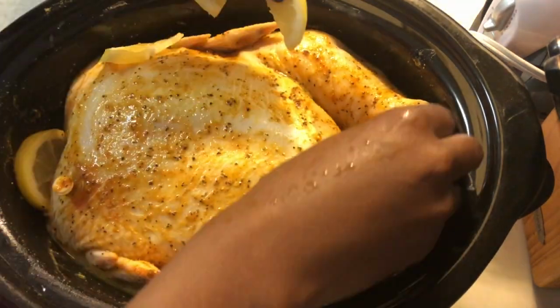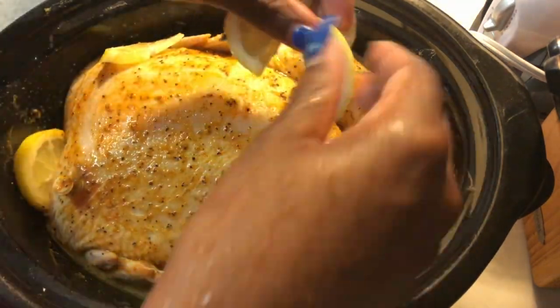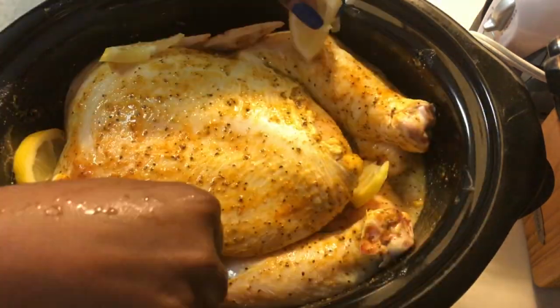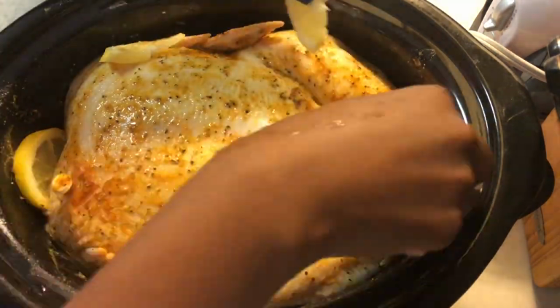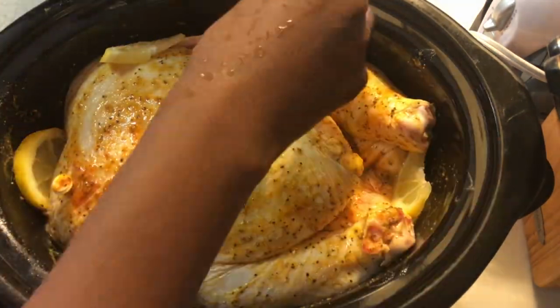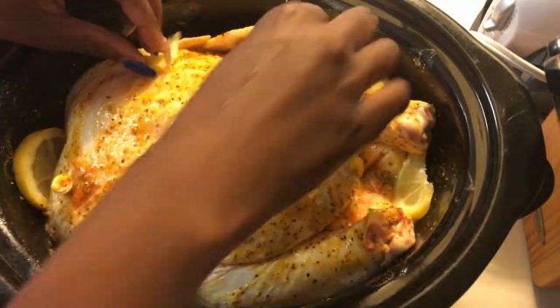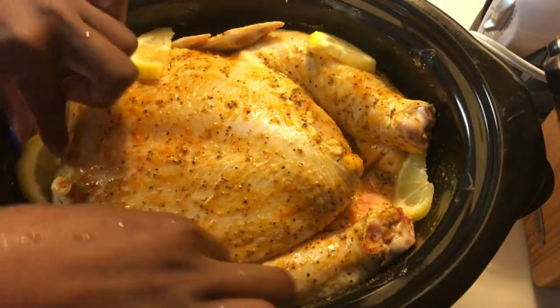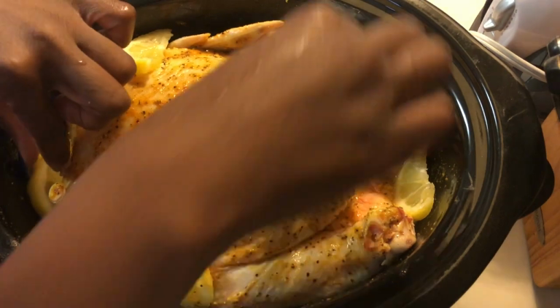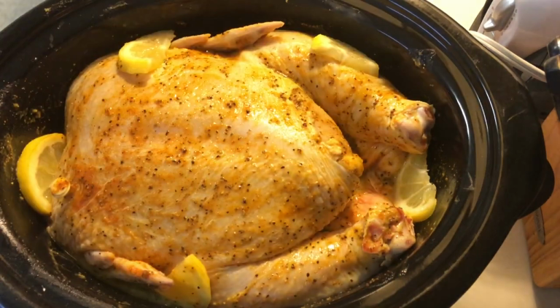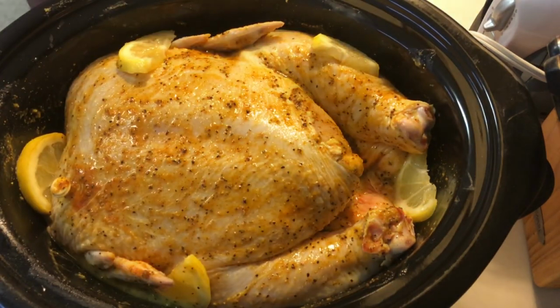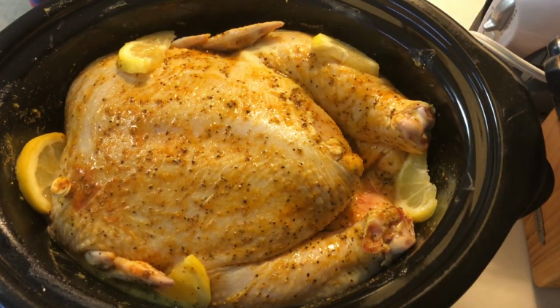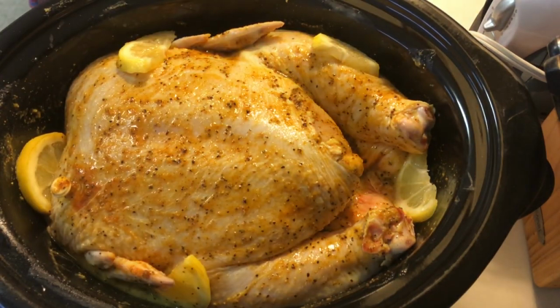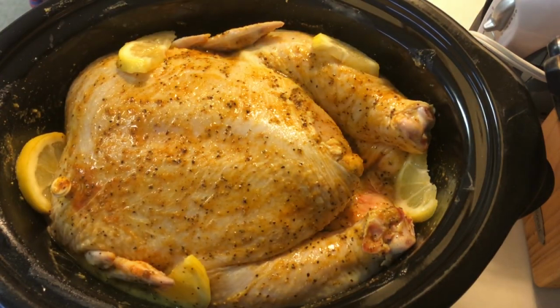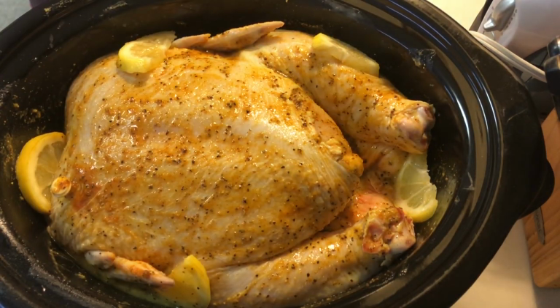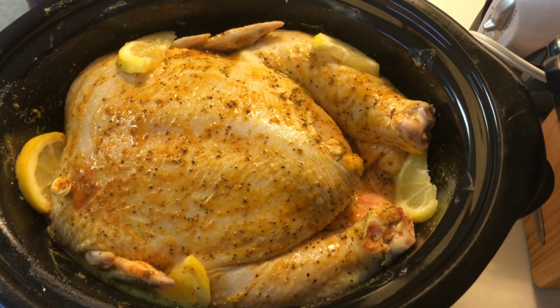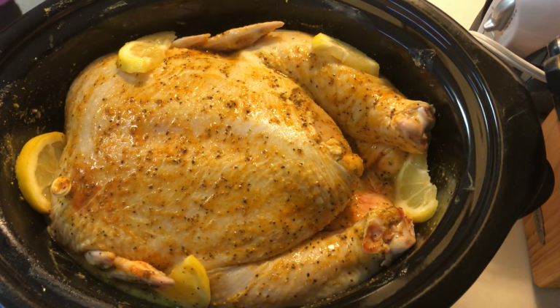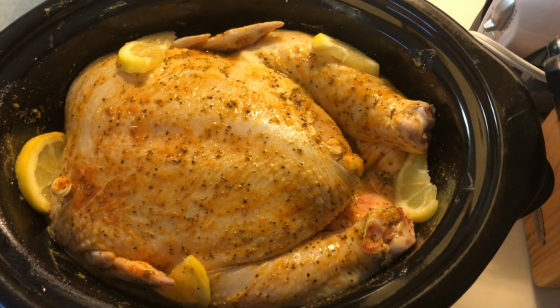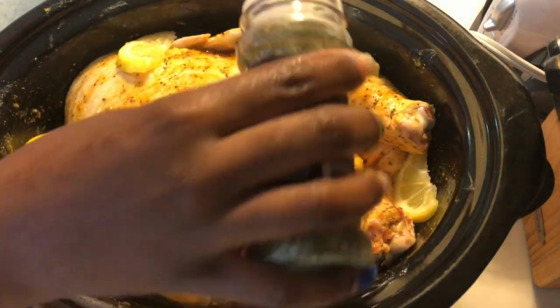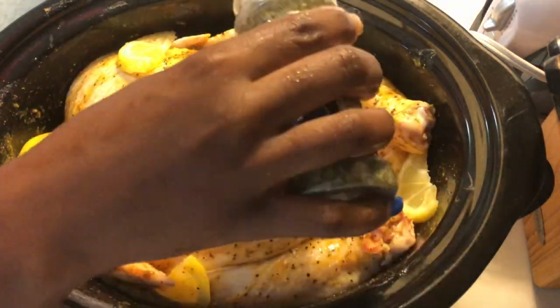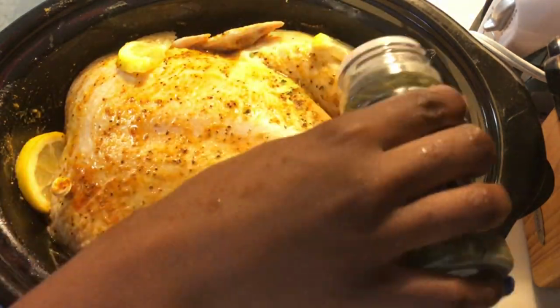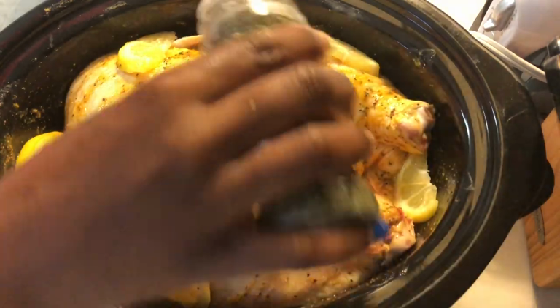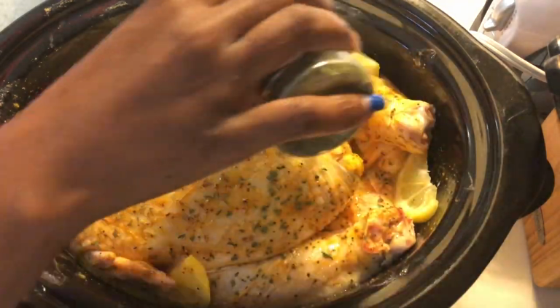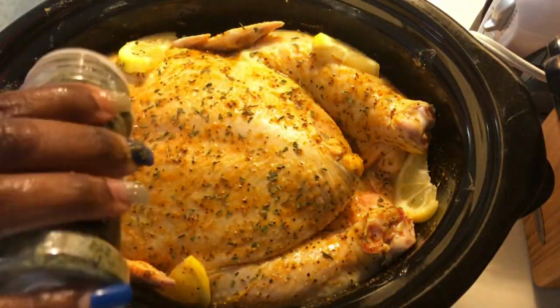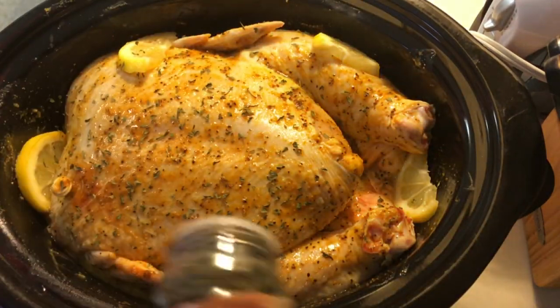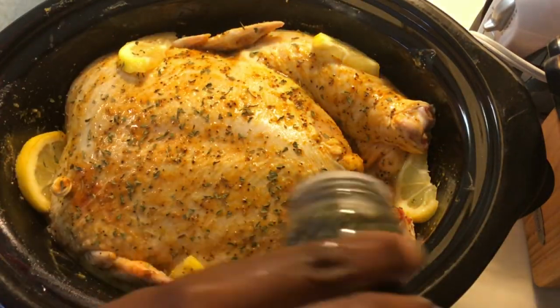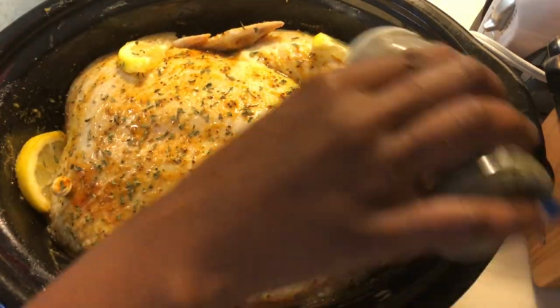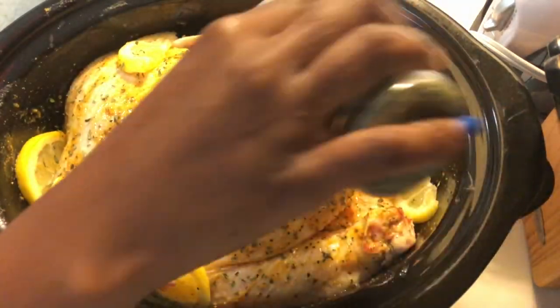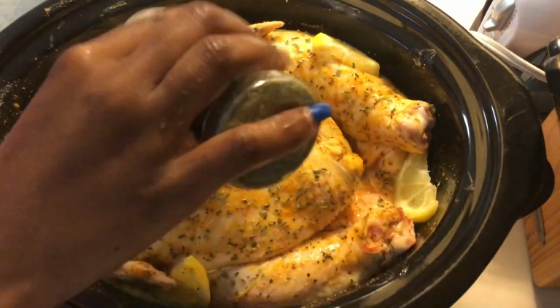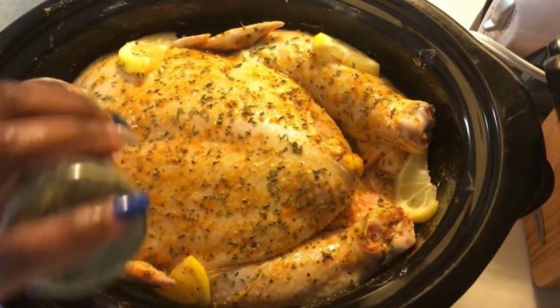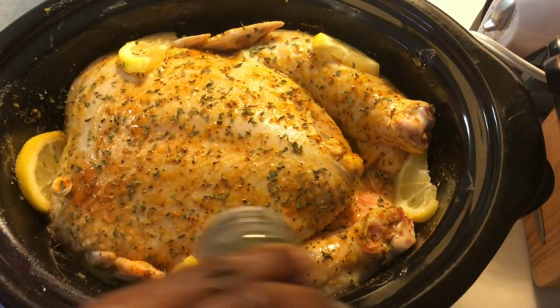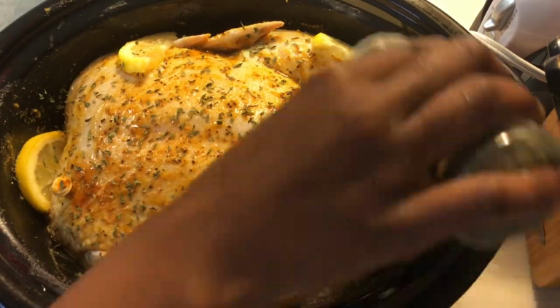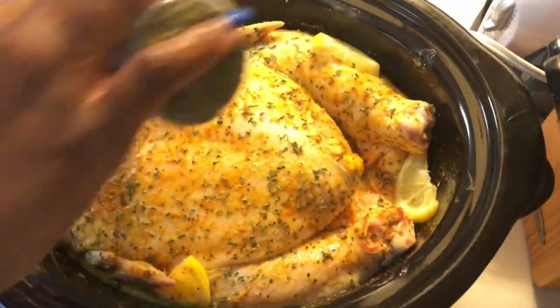Adding a few more lemons in there — I think maybe one lemon altogether, including what I put inside and what I put on the outside. And now I'm just adding some parsley.